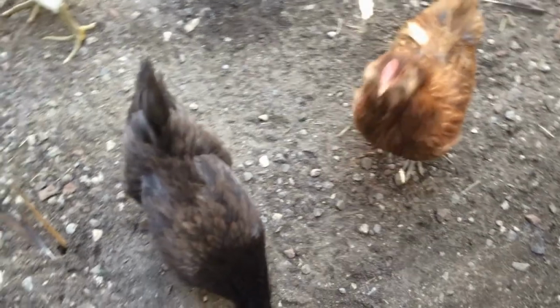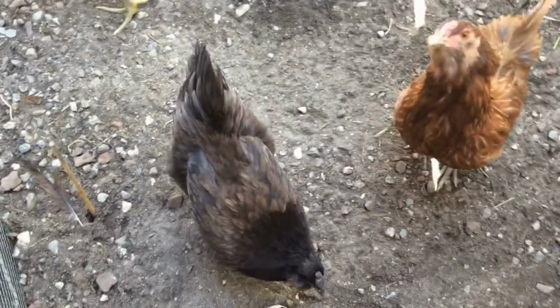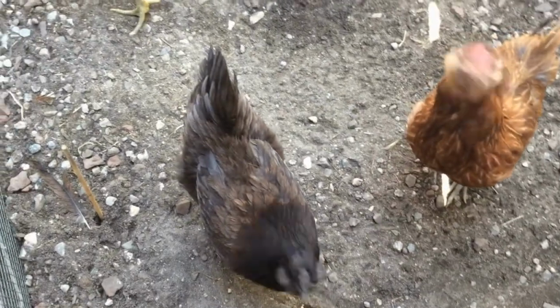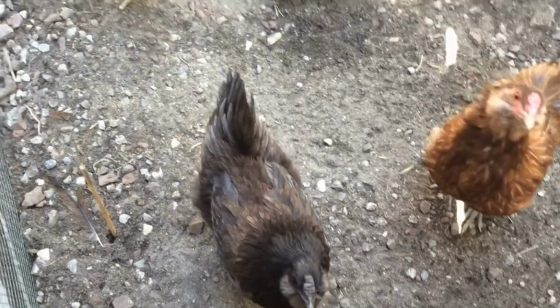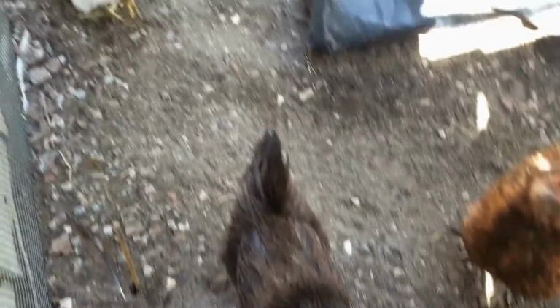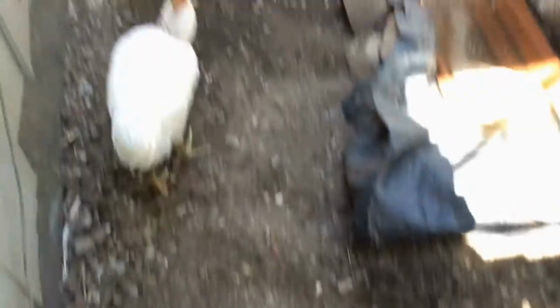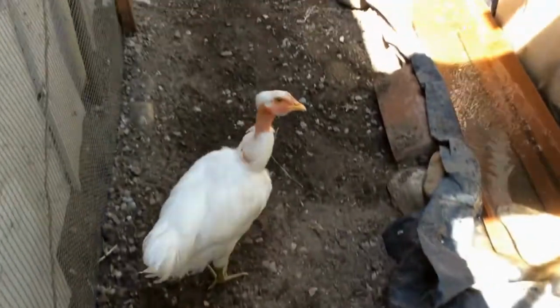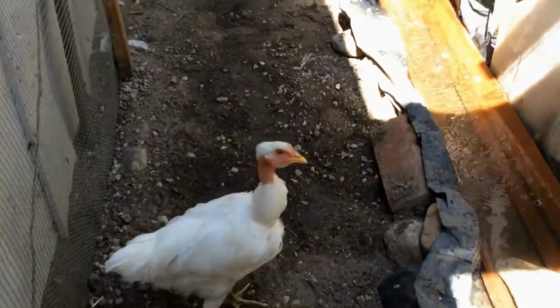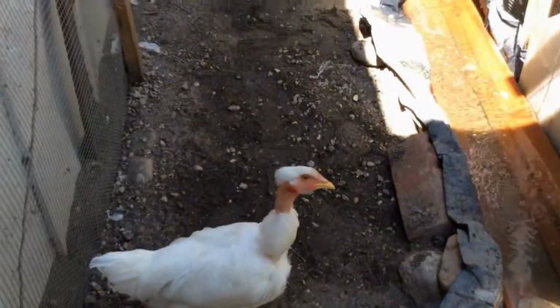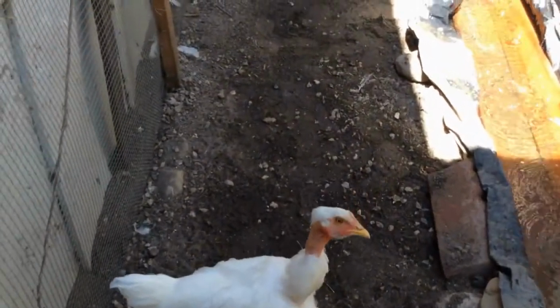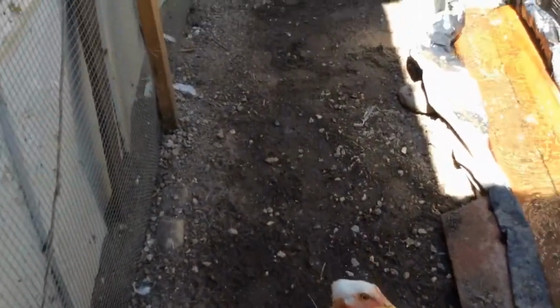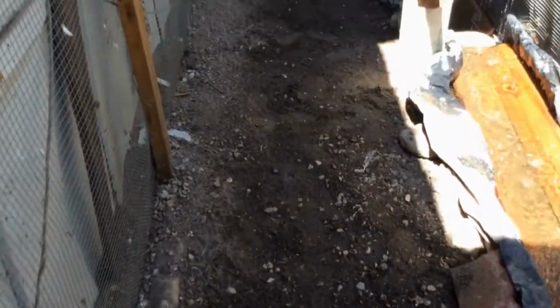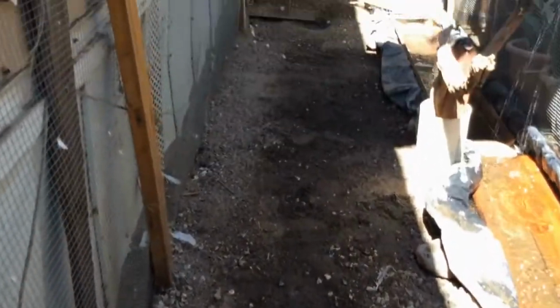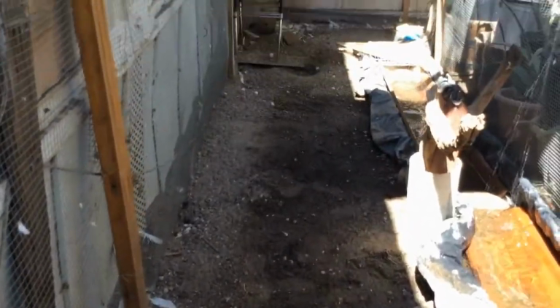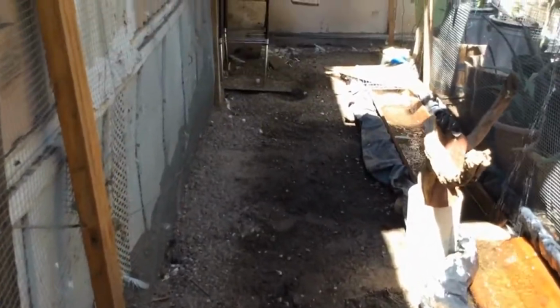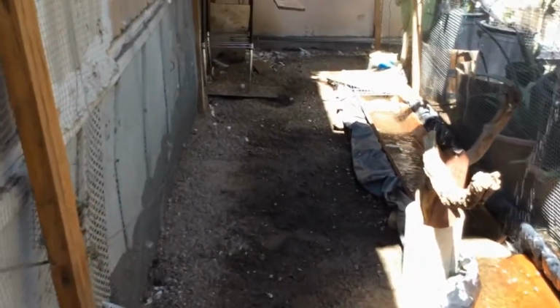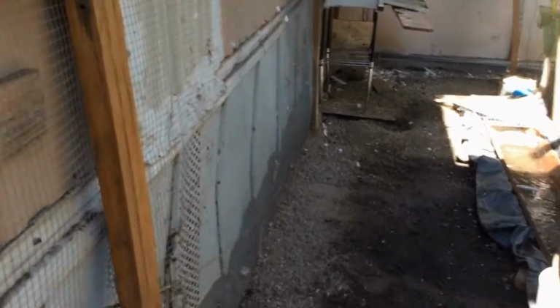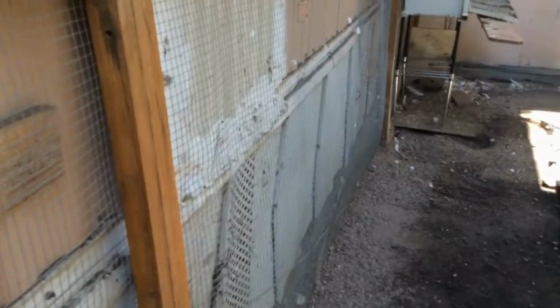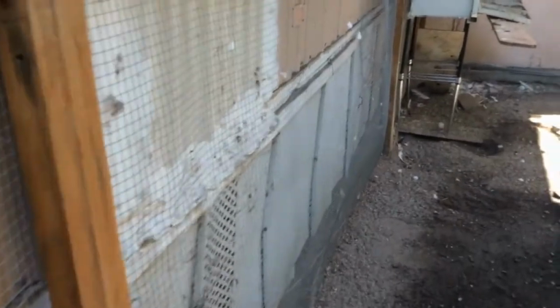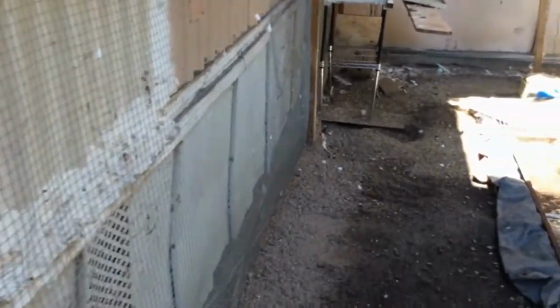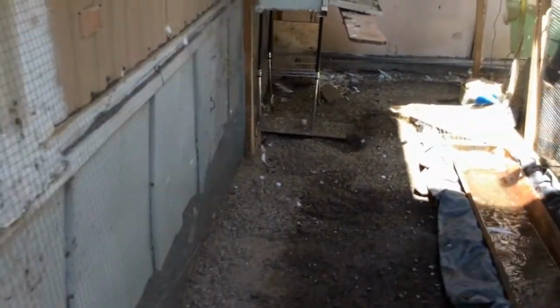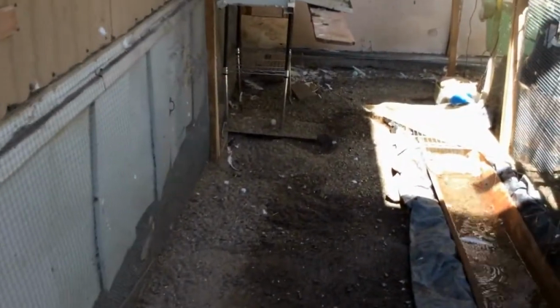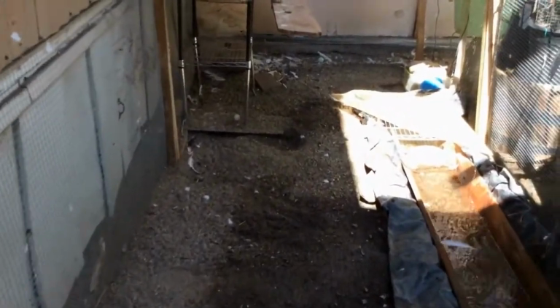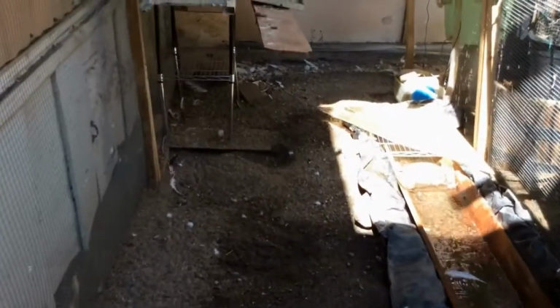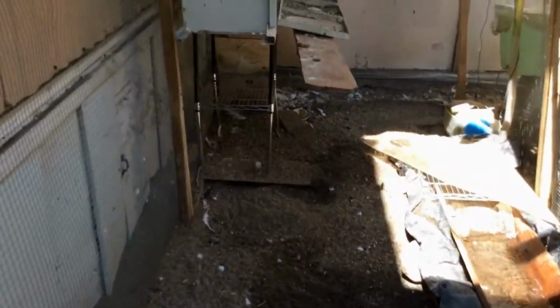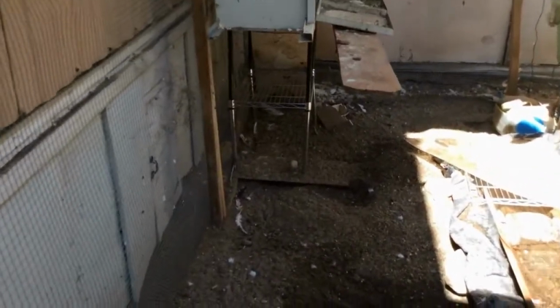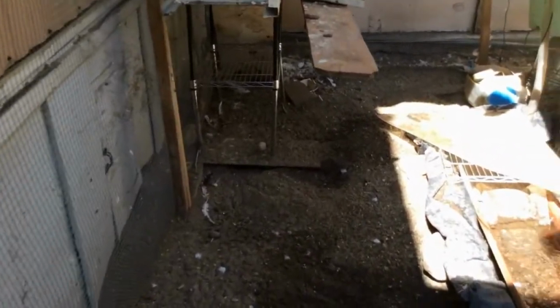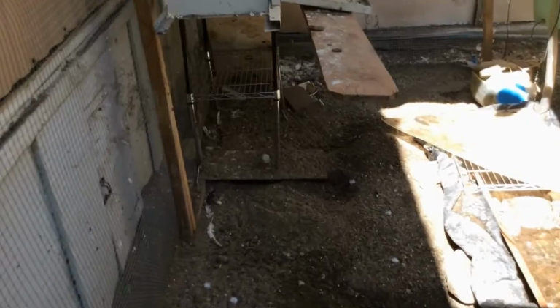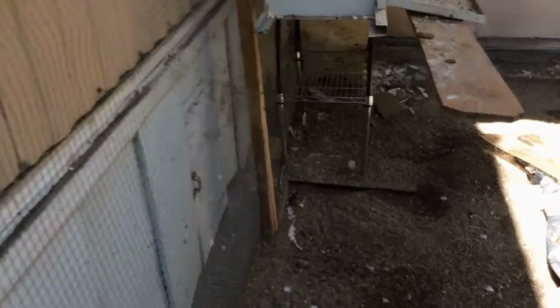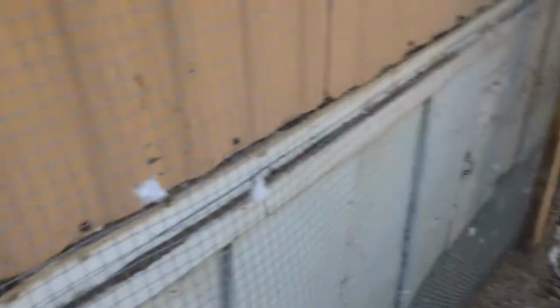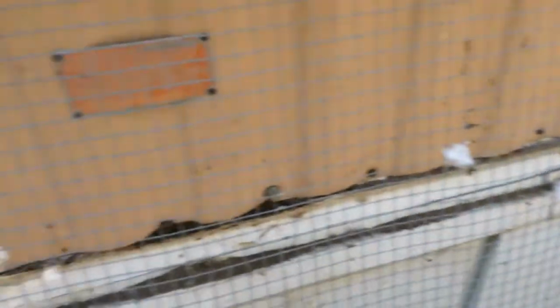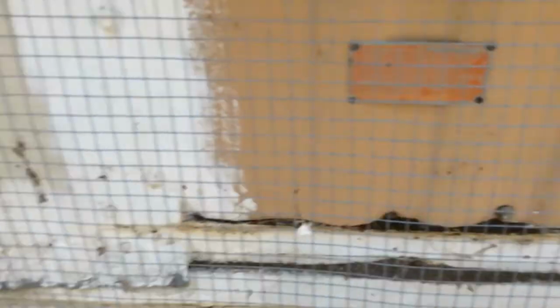Lastly, you need to change the water daily or every other day. Don't forget to rinse the container and wash around the lip of the container. Birdseed is preferable for food for the chickens.